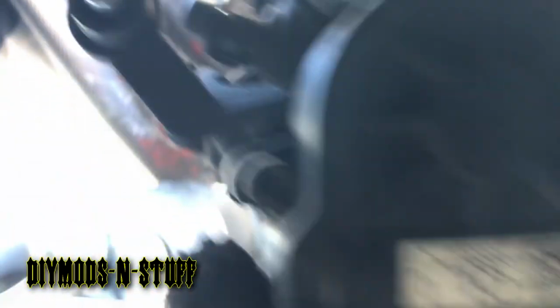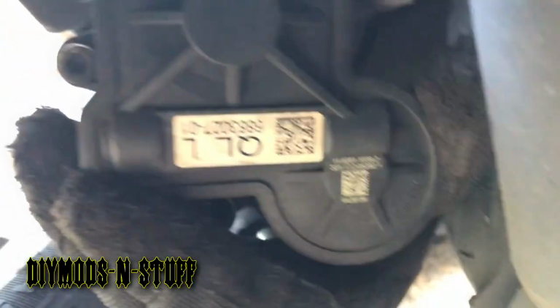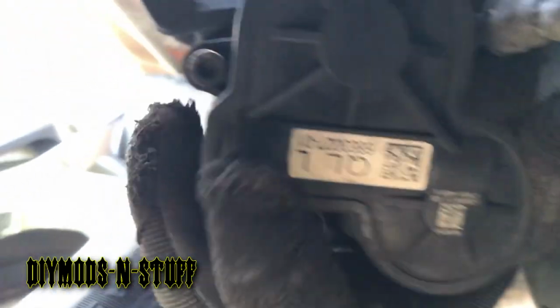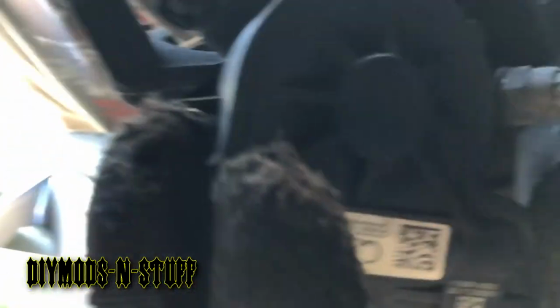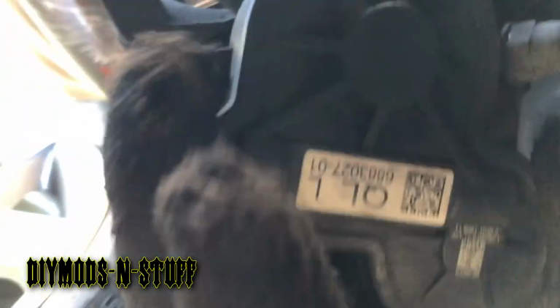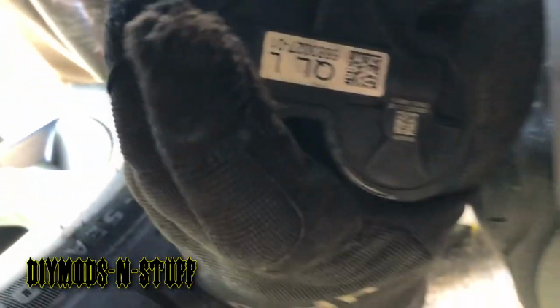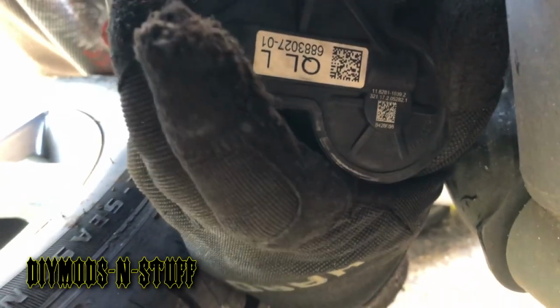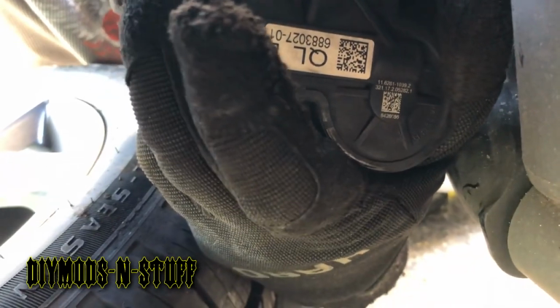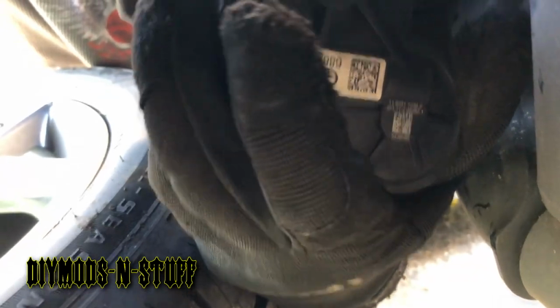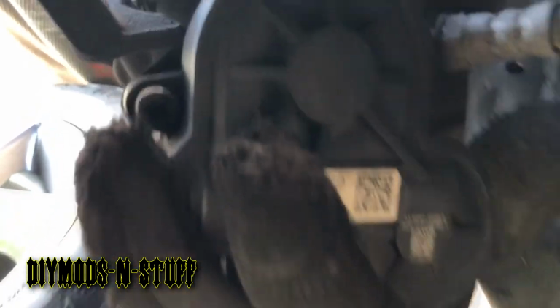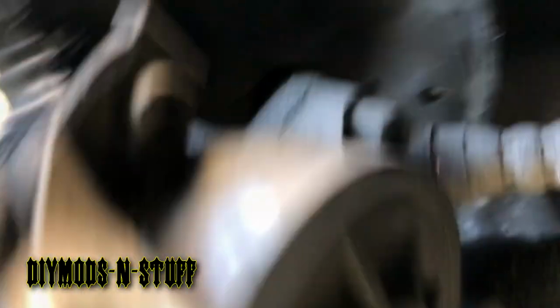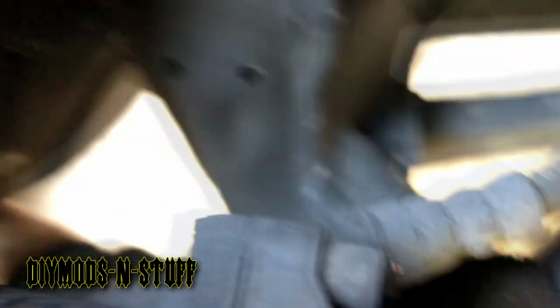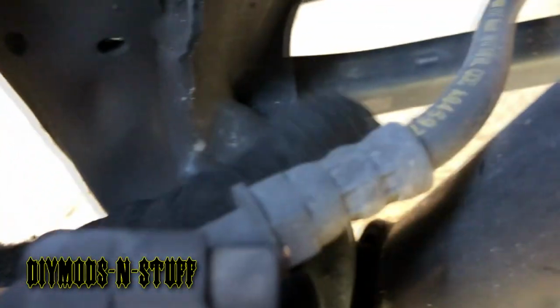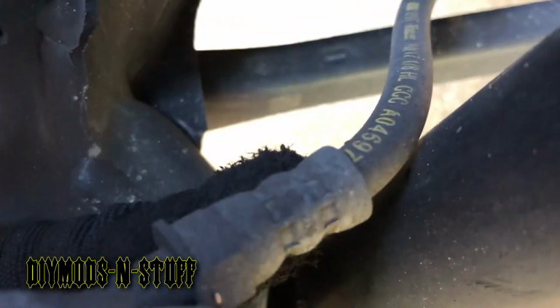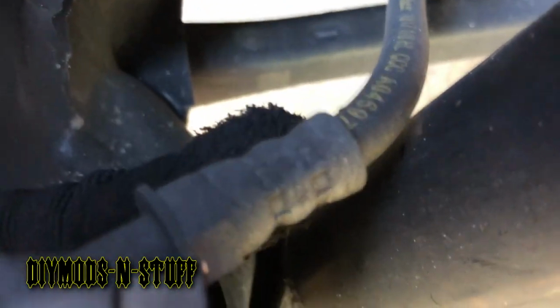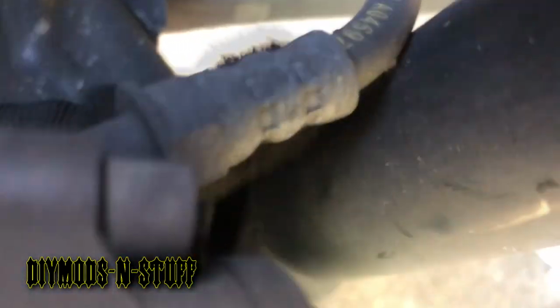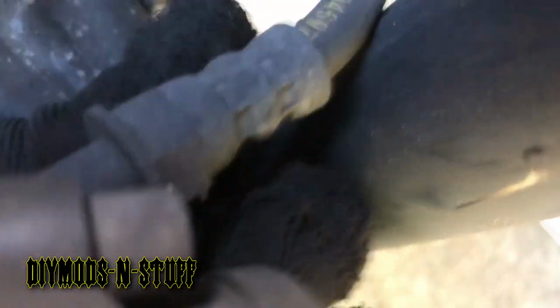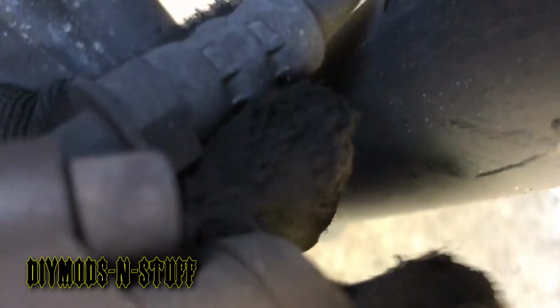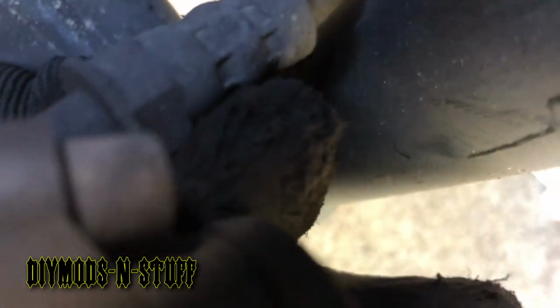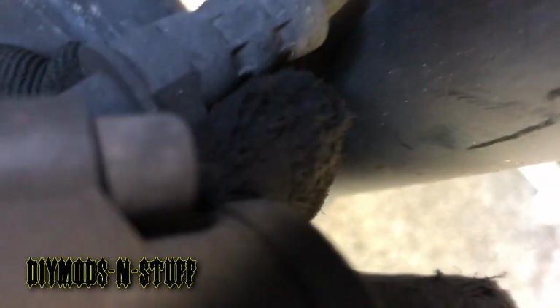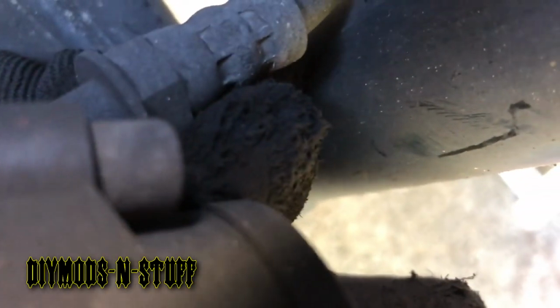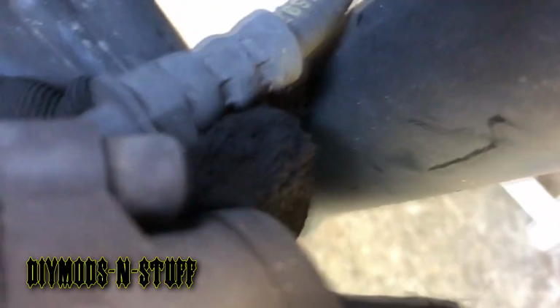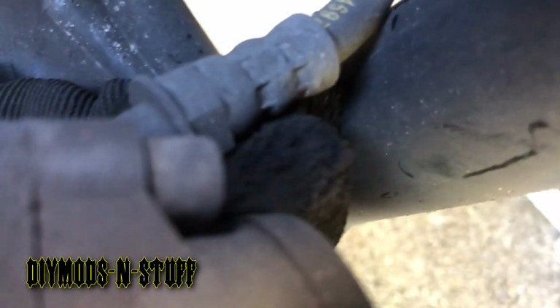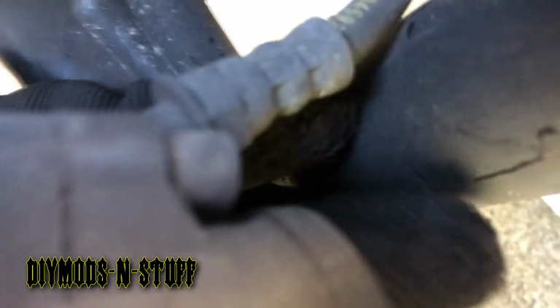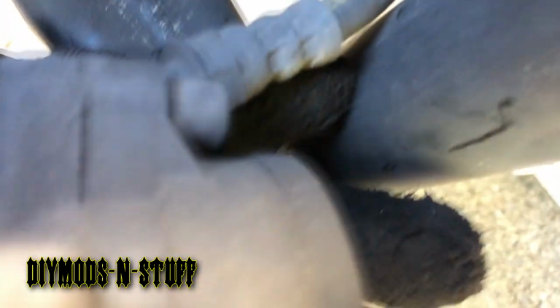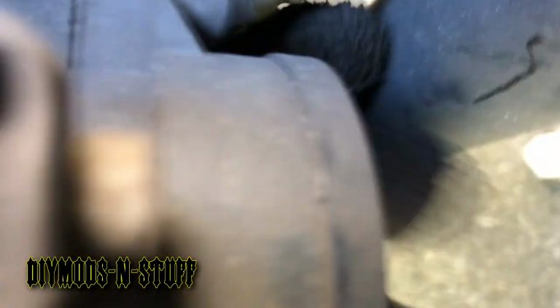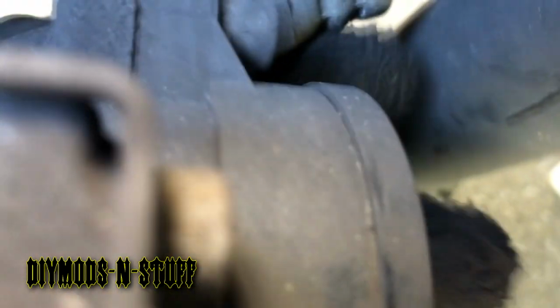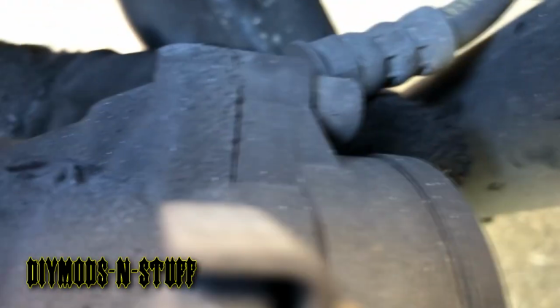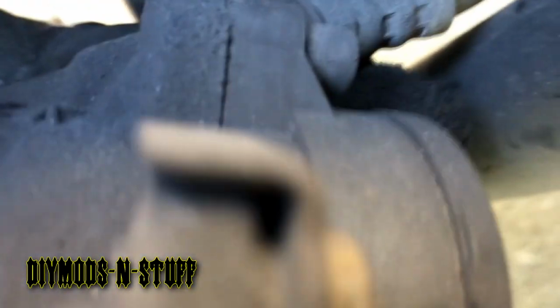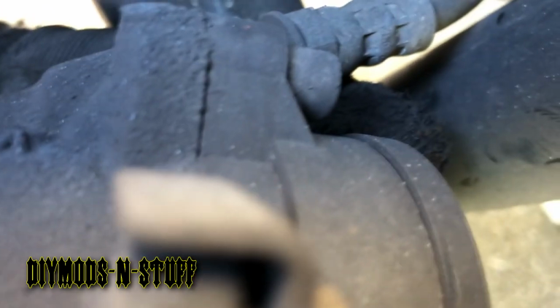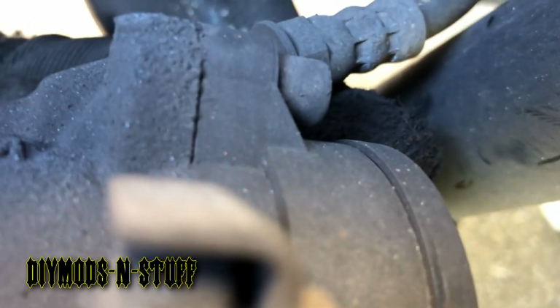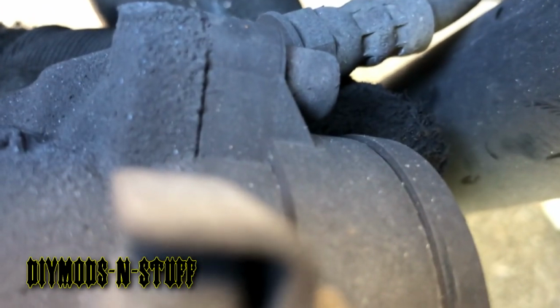Those are the screws right there — this is one, and the other one is right there. That's Allen. Then pull those out and gently pry out the motor.